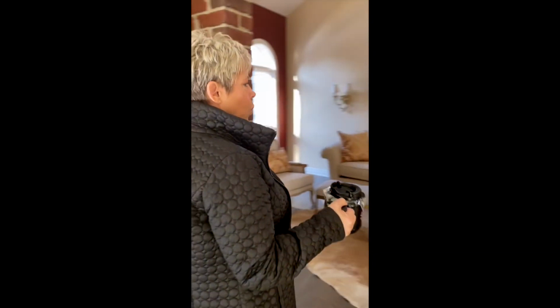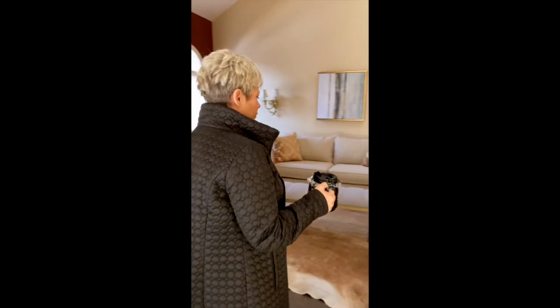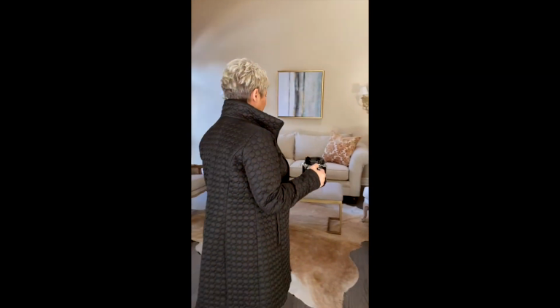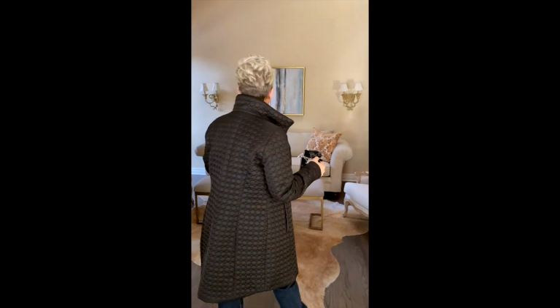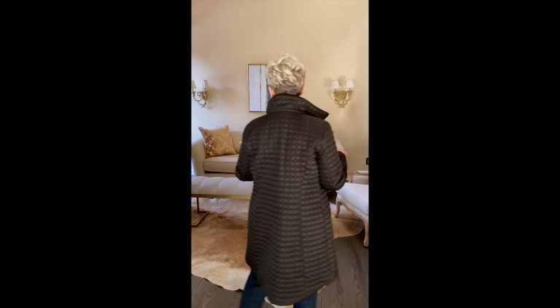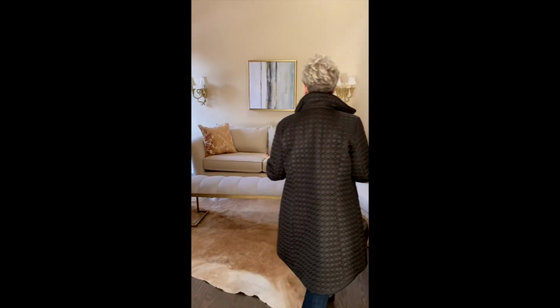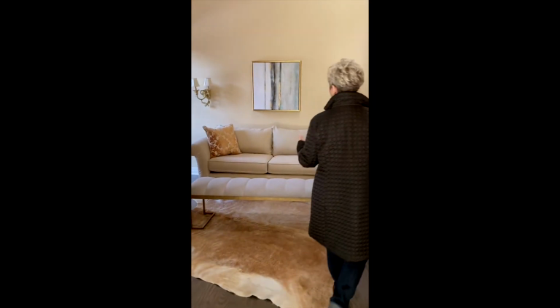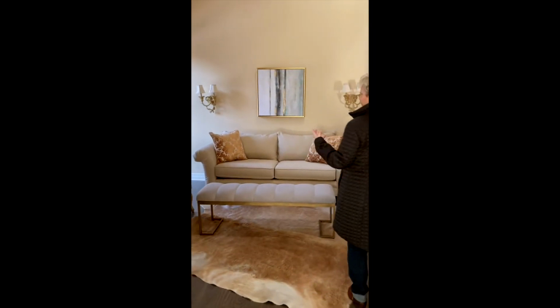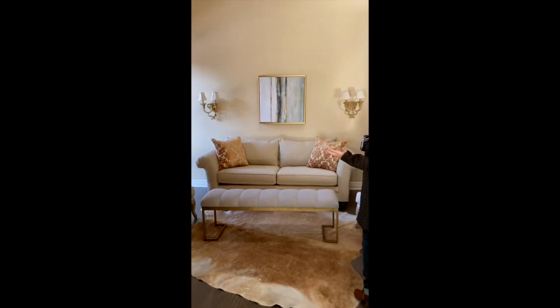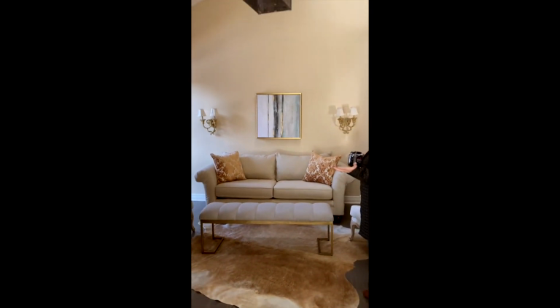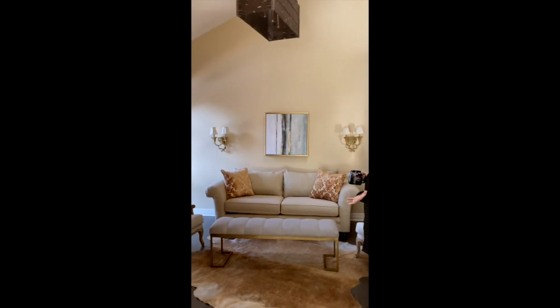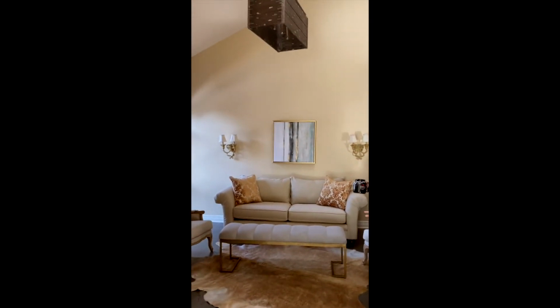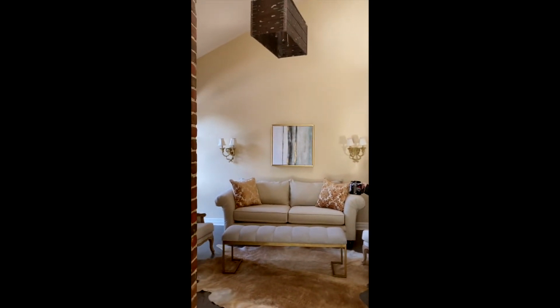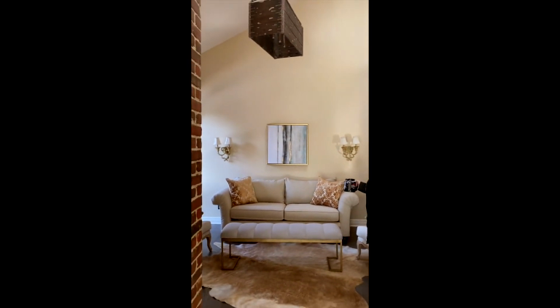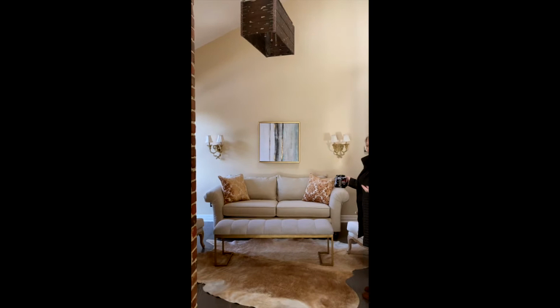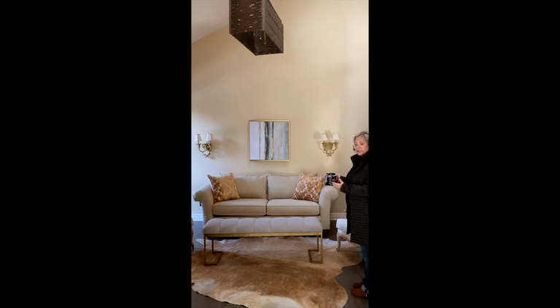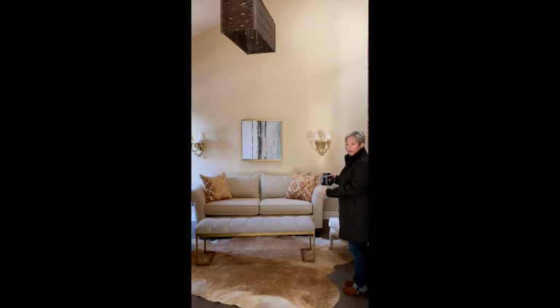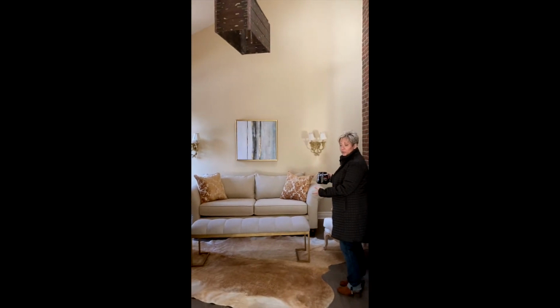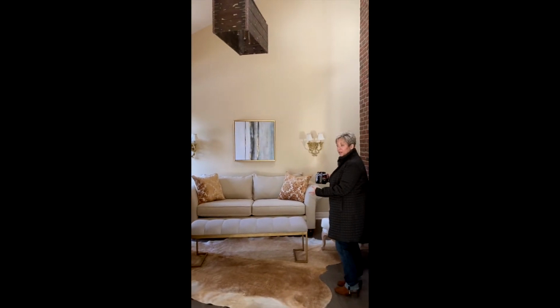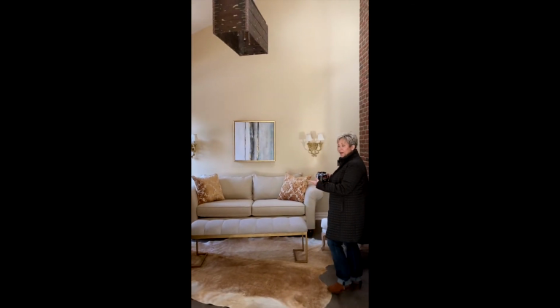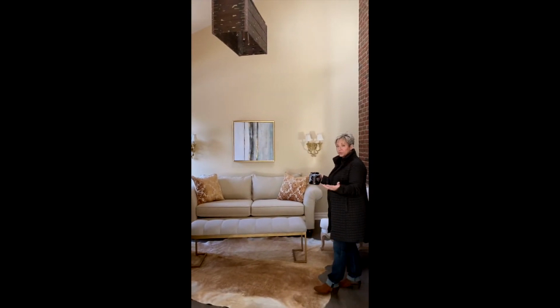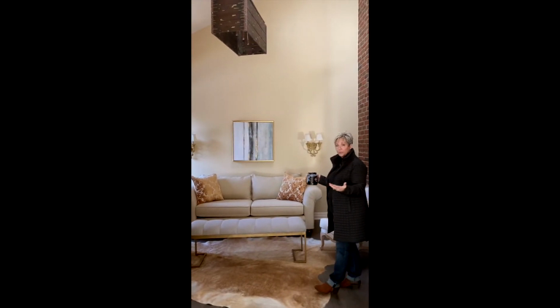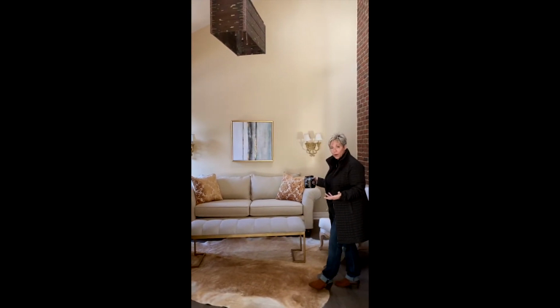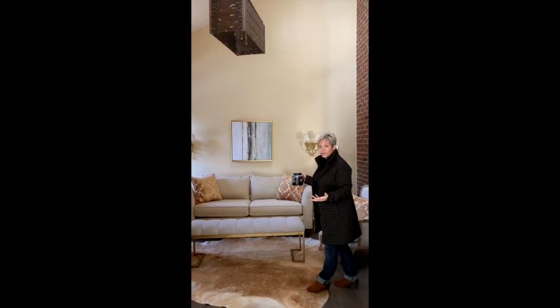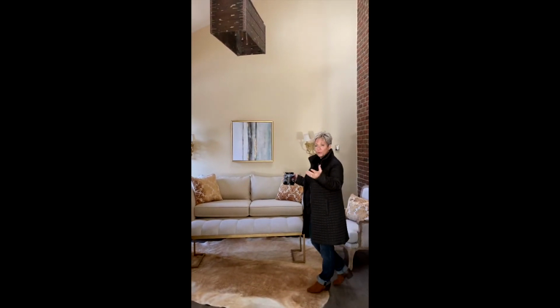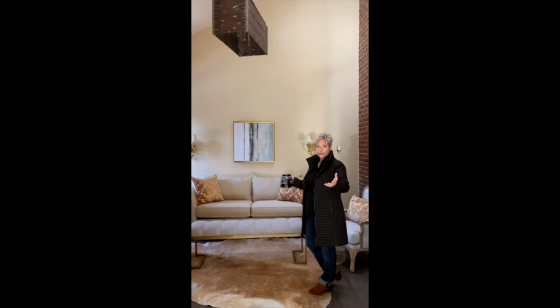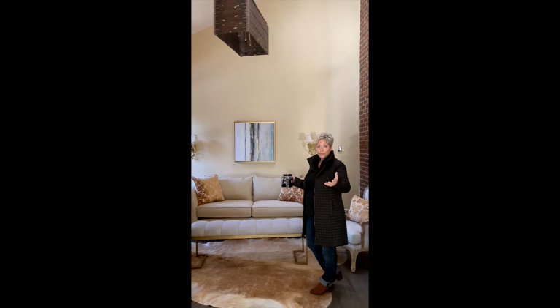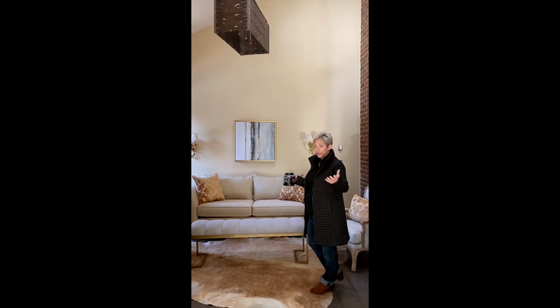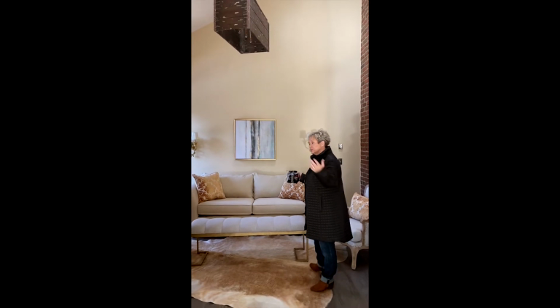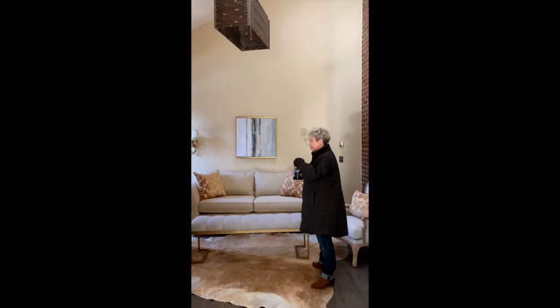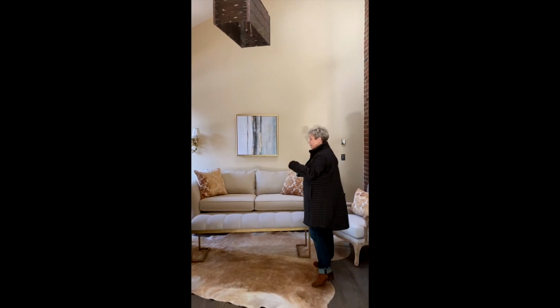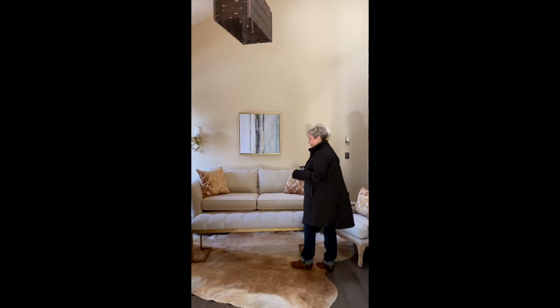And then there's this incredible warm feeling, kind of Colorado-esque room. And I thought, what would I use this room for? Well, this is where my guests would sit to have drinks beforehand before I serve them their dinner. So that's why I added this.